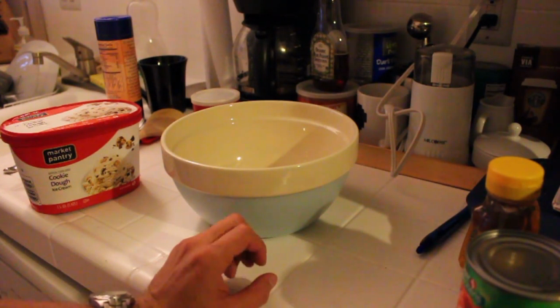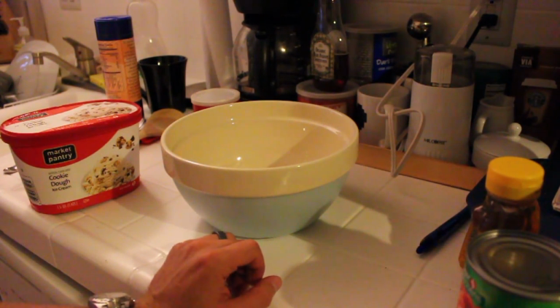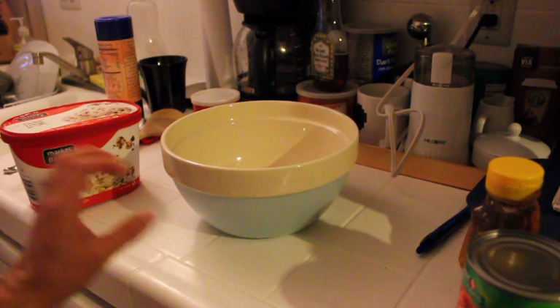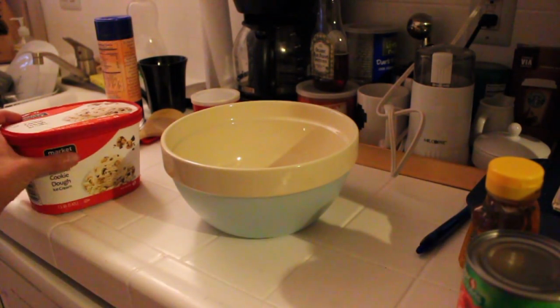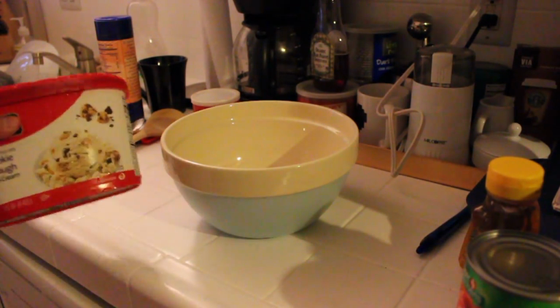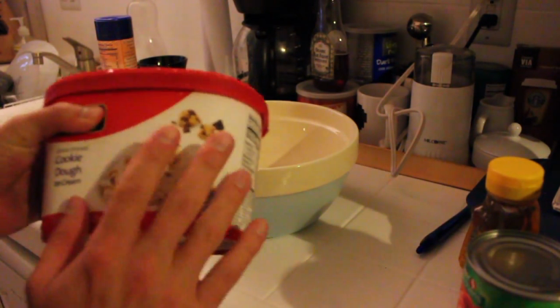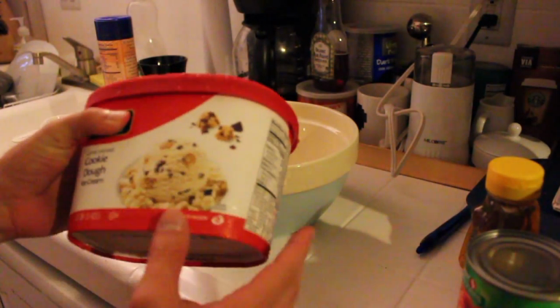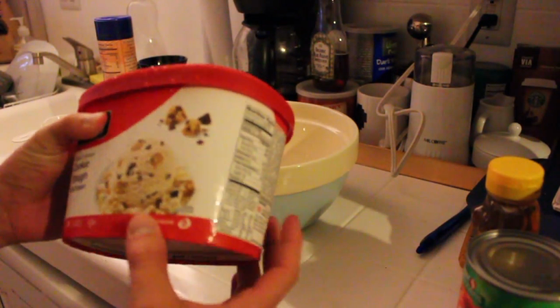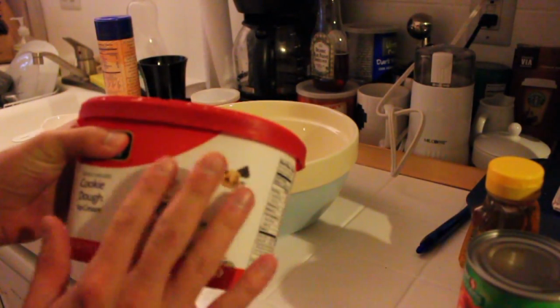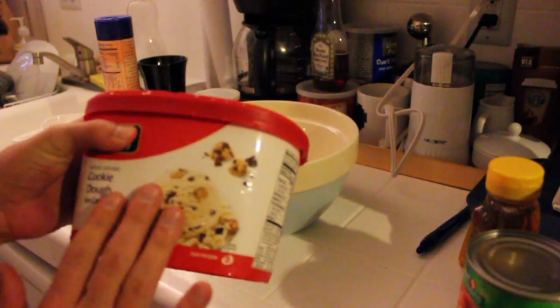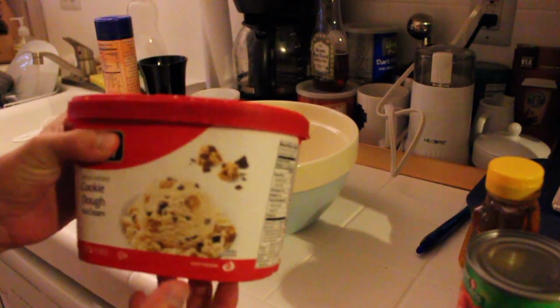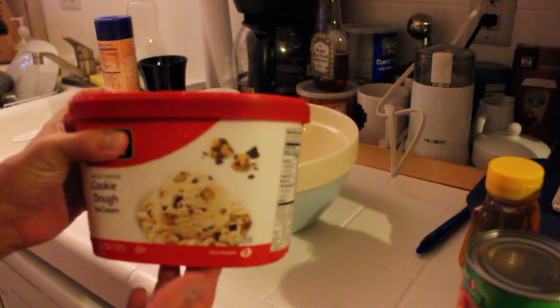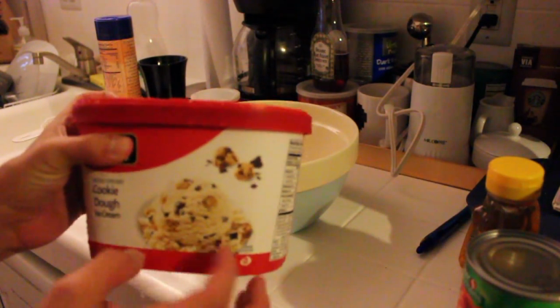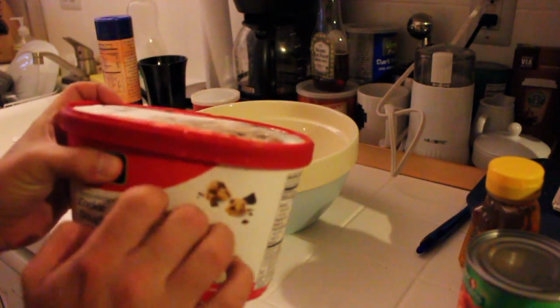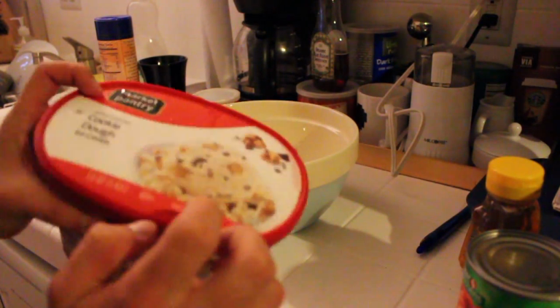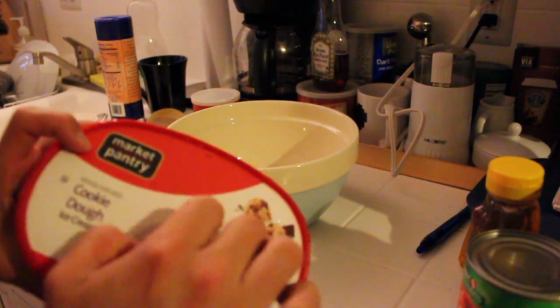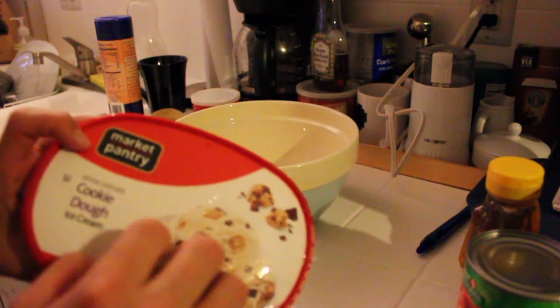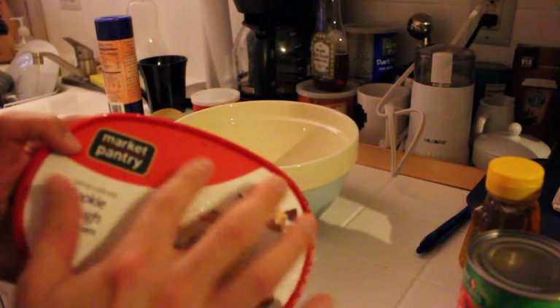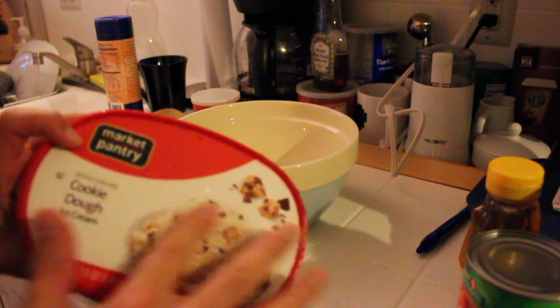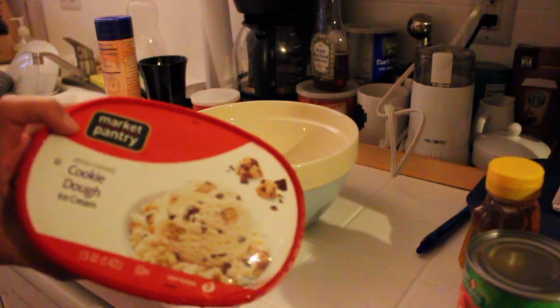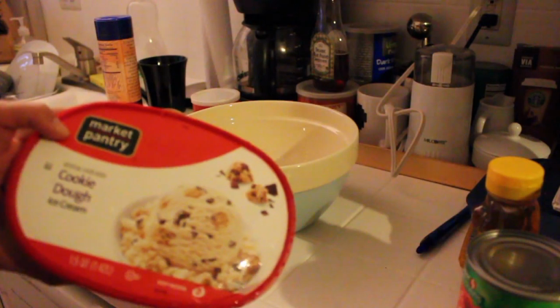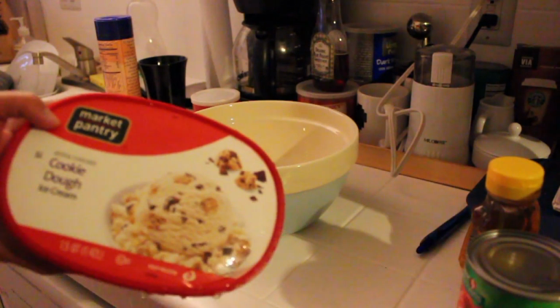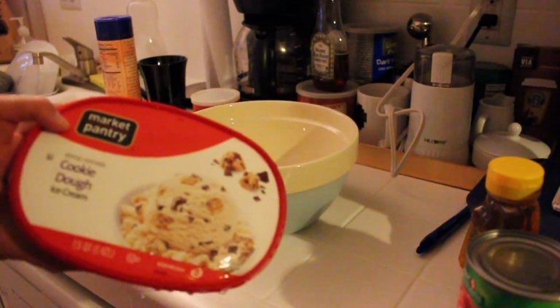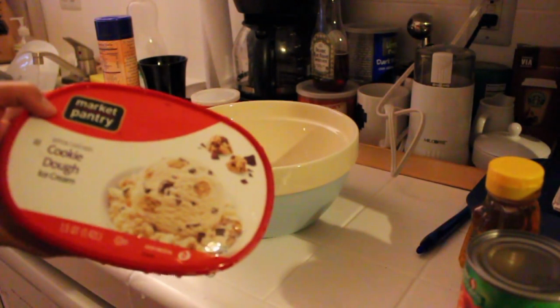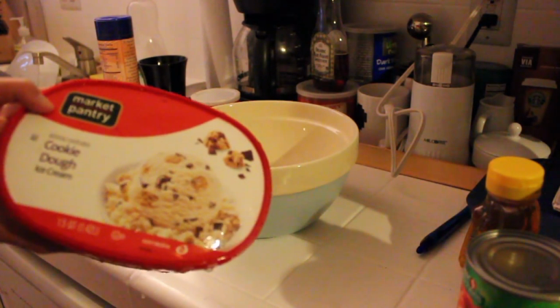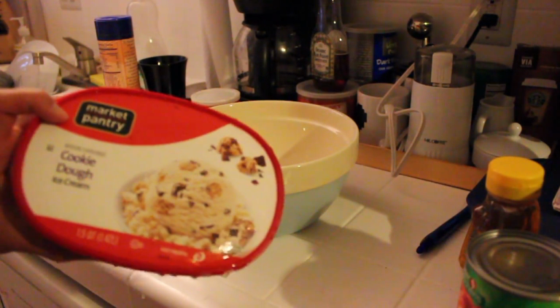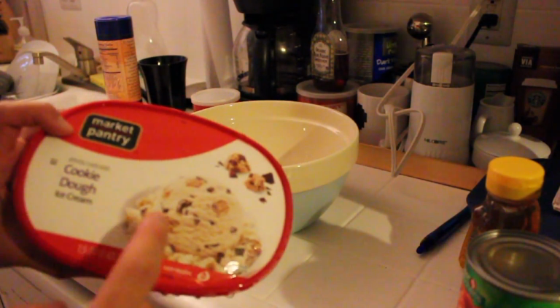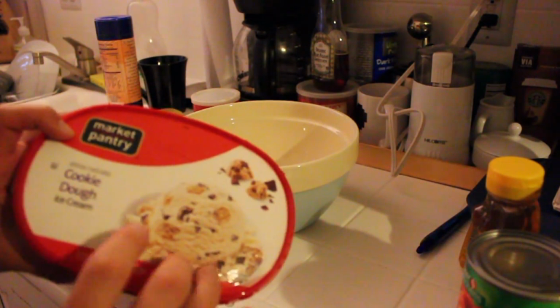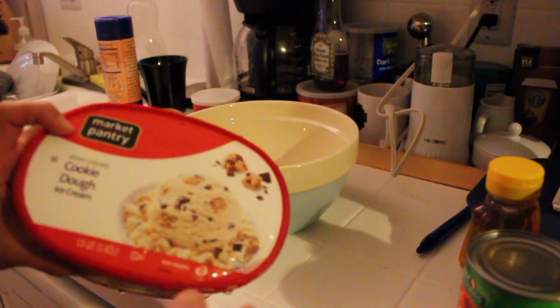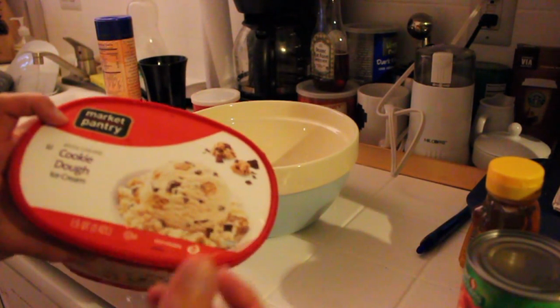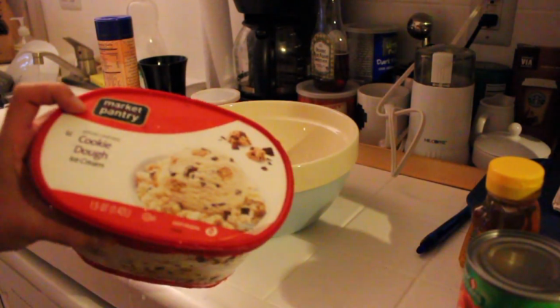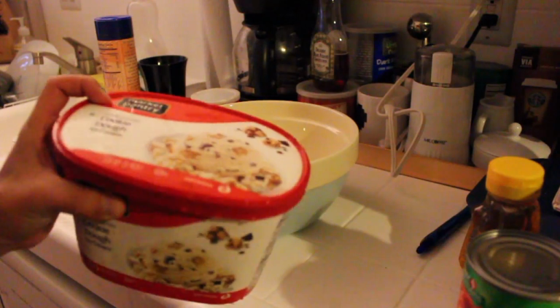So I have some ice cream here — cookie dough ice cream — and I'm going to turn this into bread. And hopefully the cookie dough pieces on the inside, because I've been melting it, will turn into little cookie pieces inside of the bread.